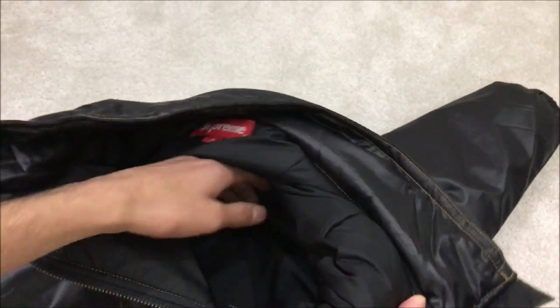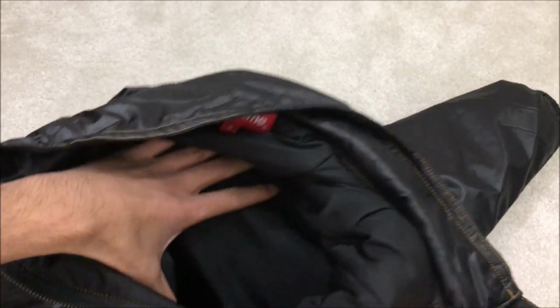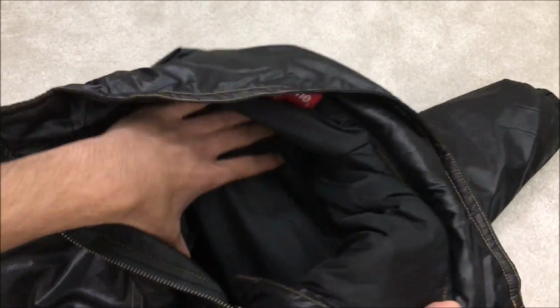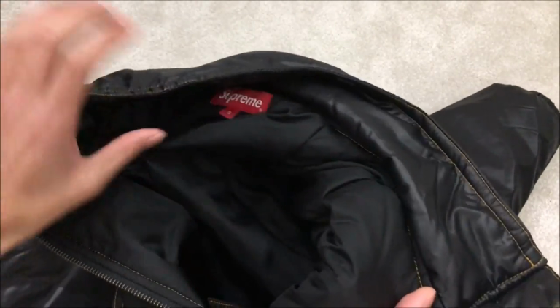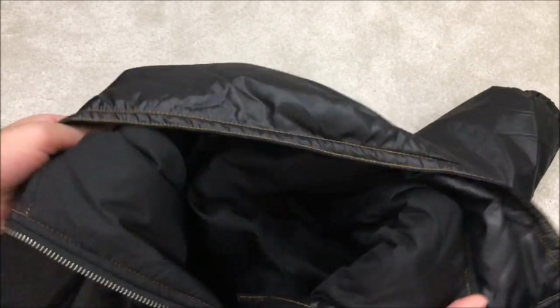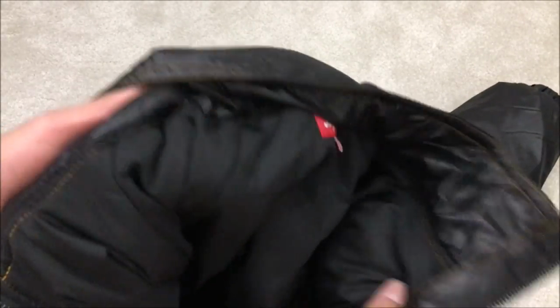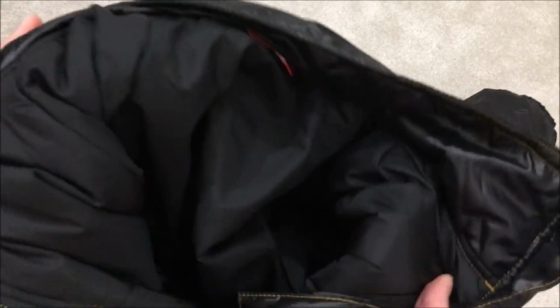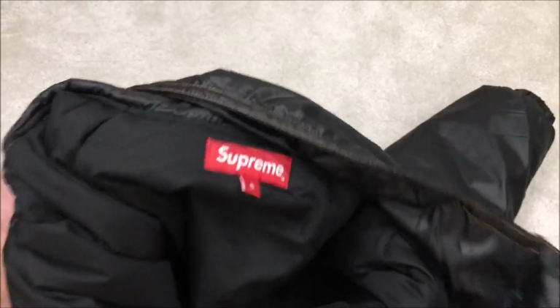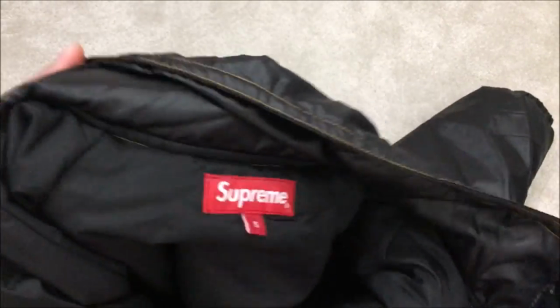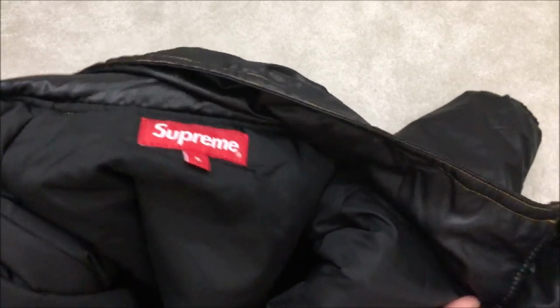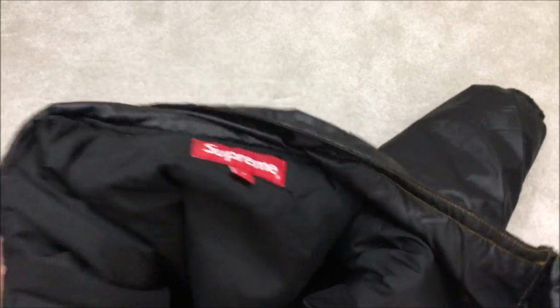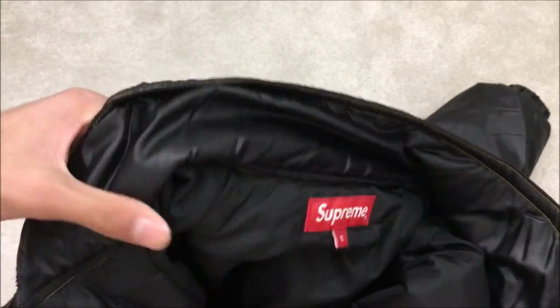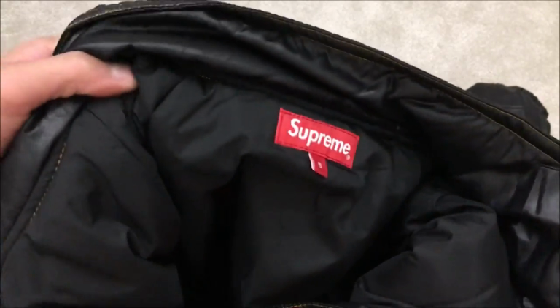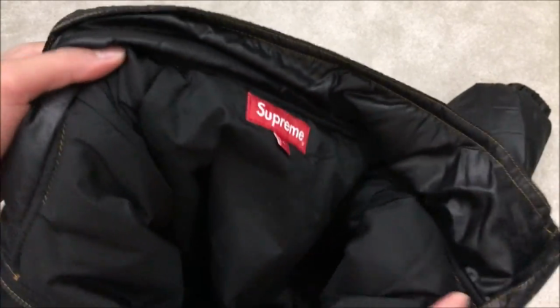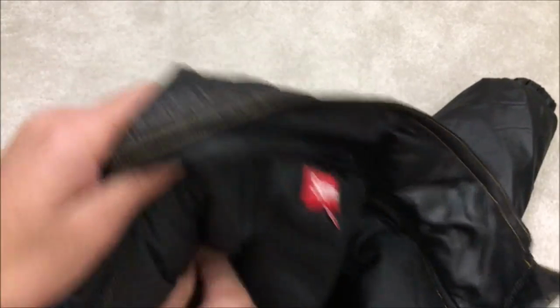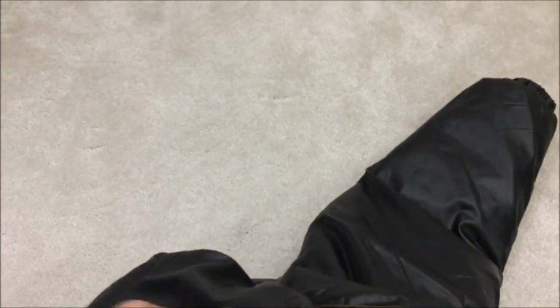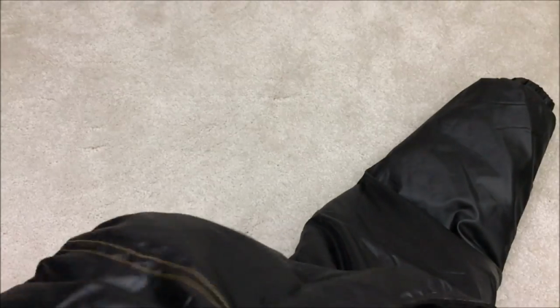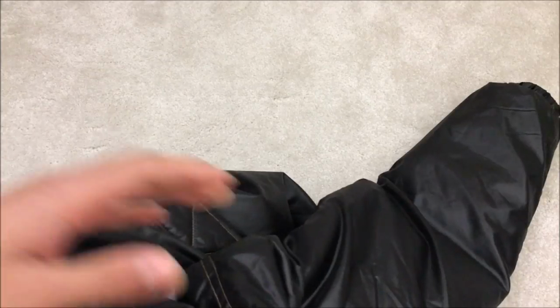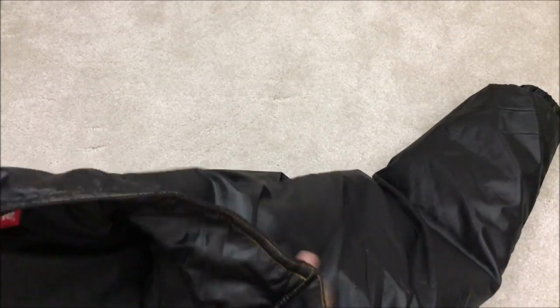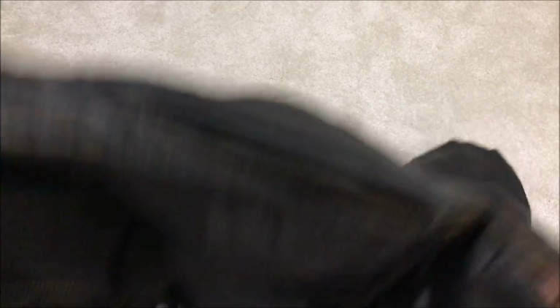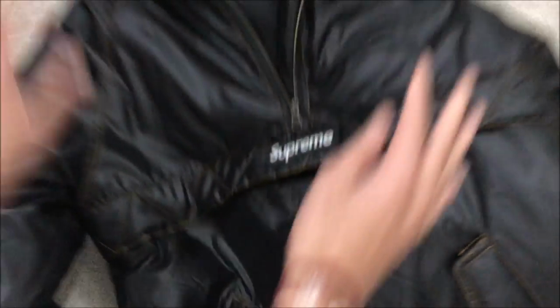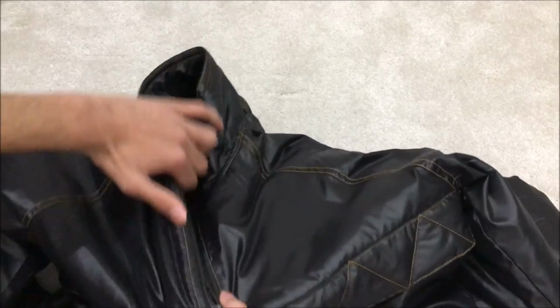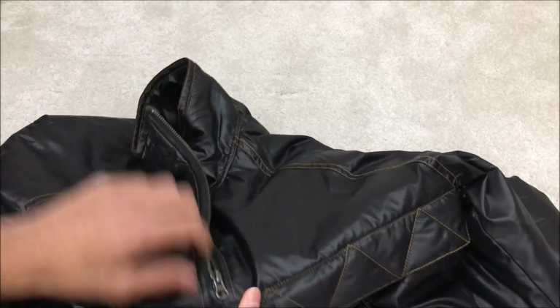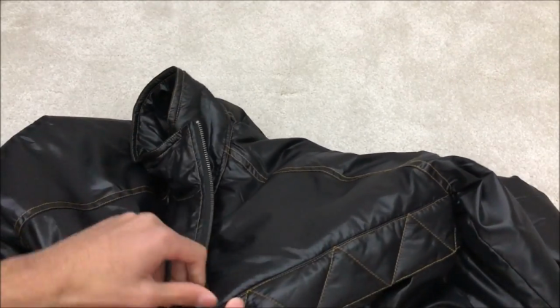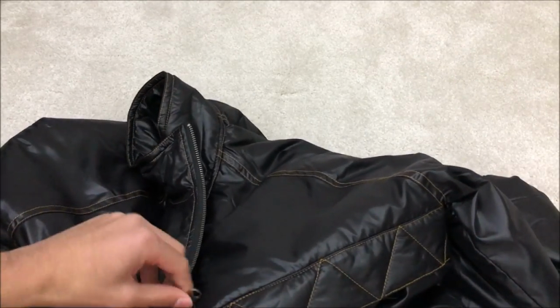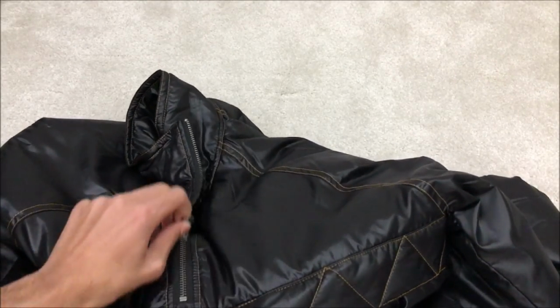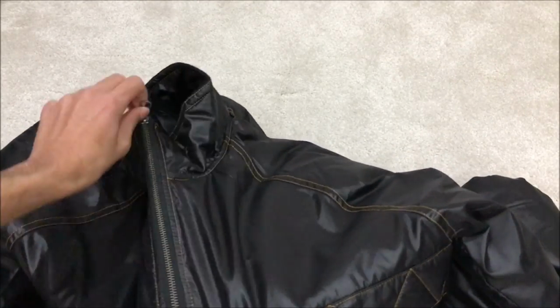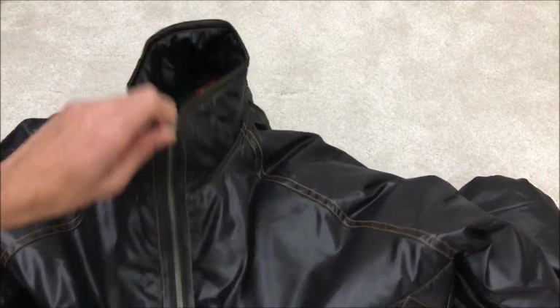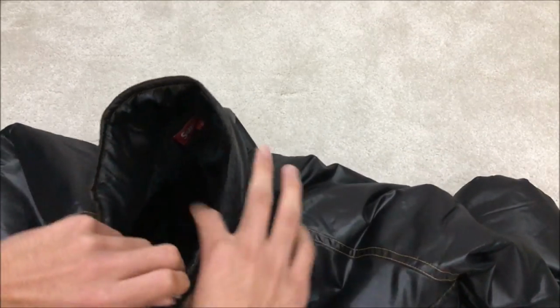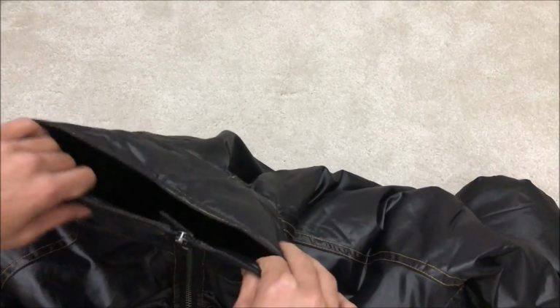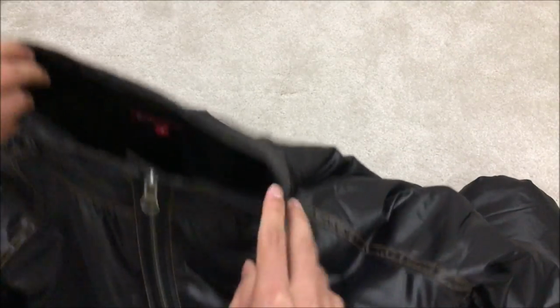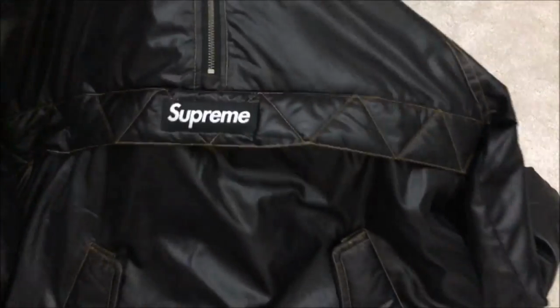It has very good insulation, so if you put this on and wear it outside in the freezing cold, you'll be sorted — you don't even have to wear anything underneath. It just keeps you so warm because it's kind of a puffy jacket. It is practical, it's not mainly for style.